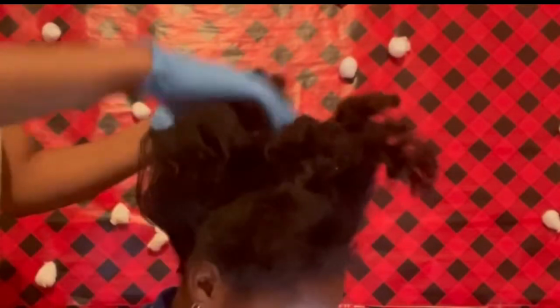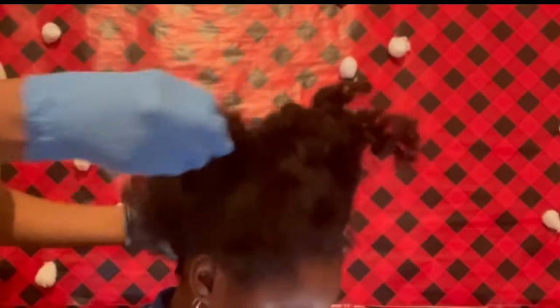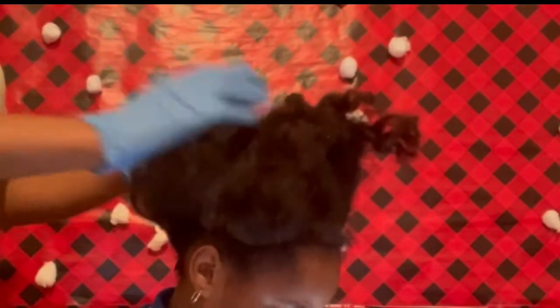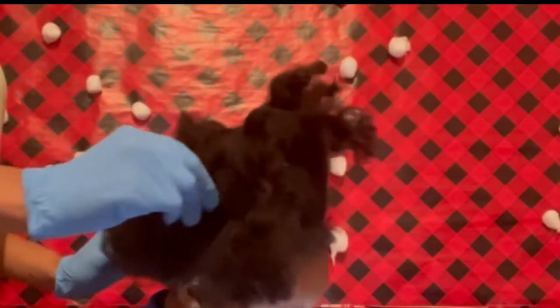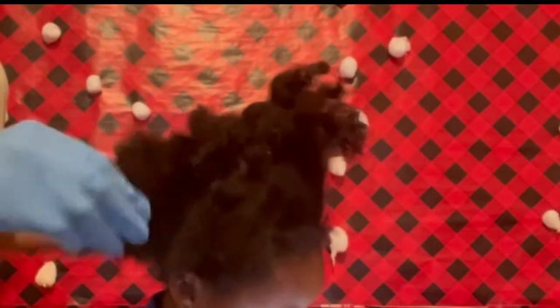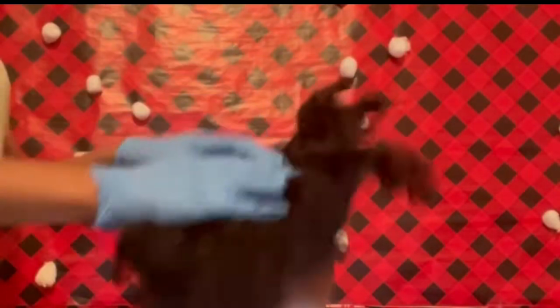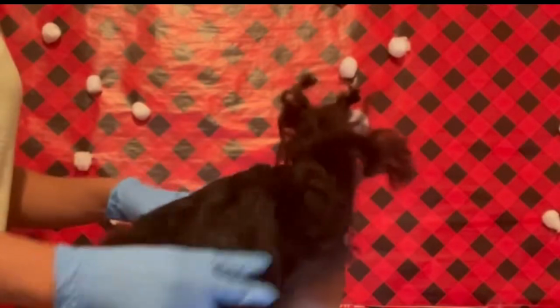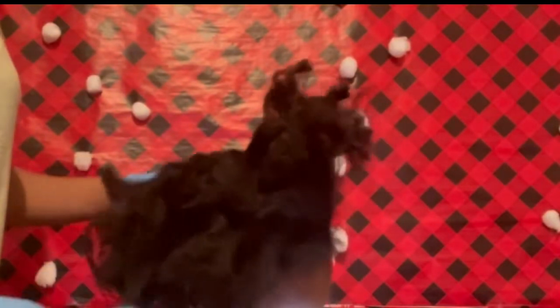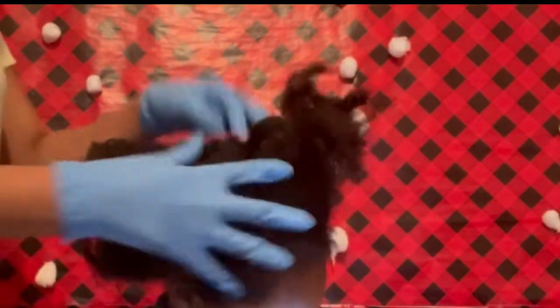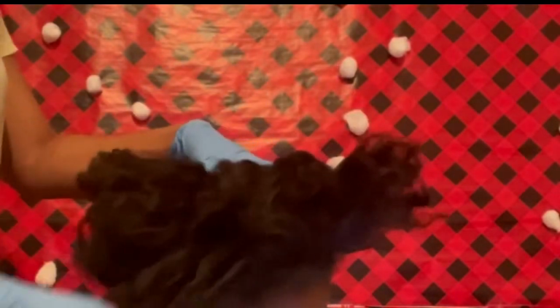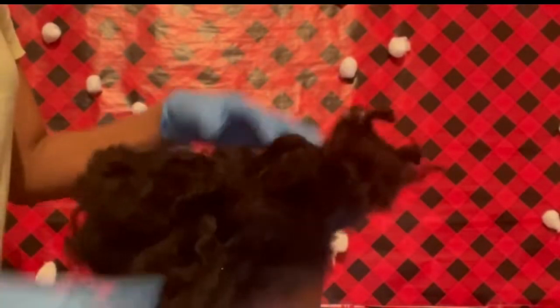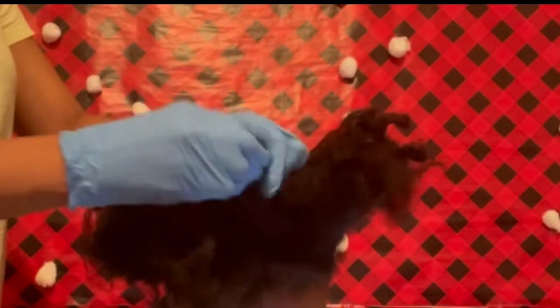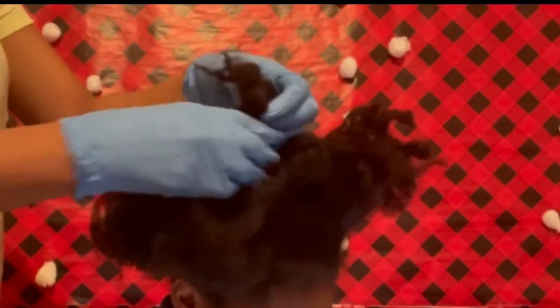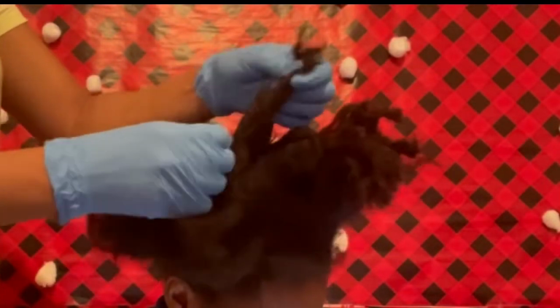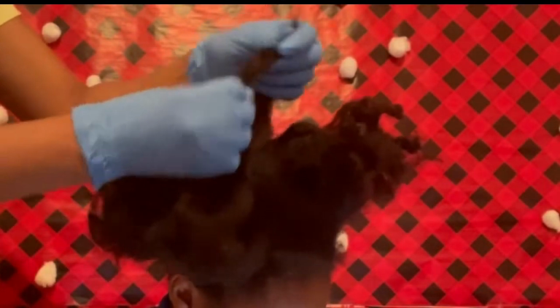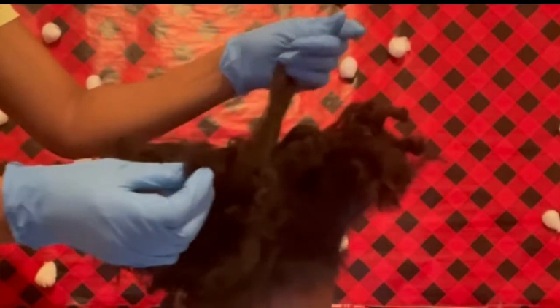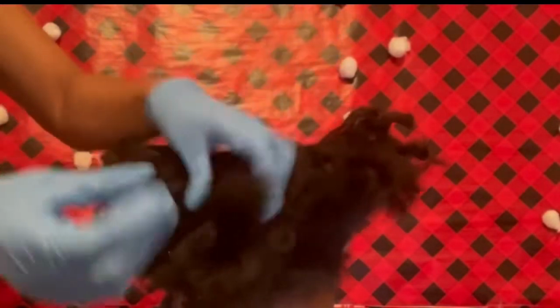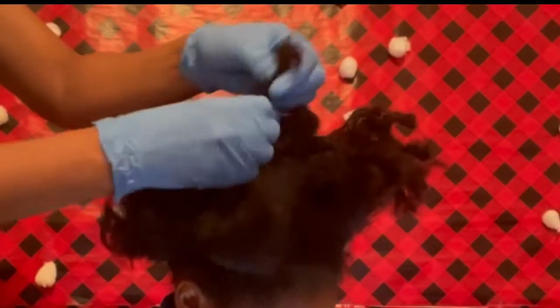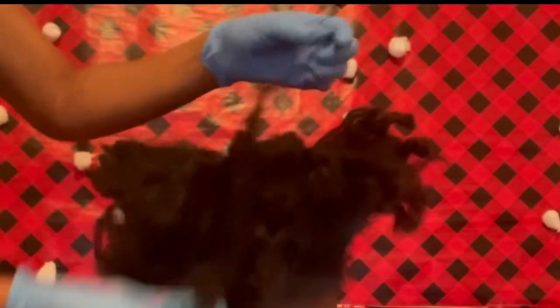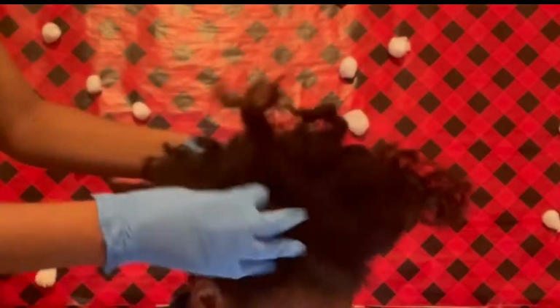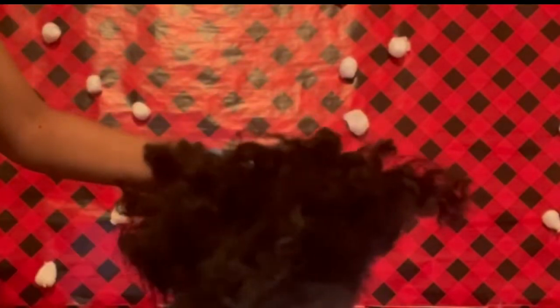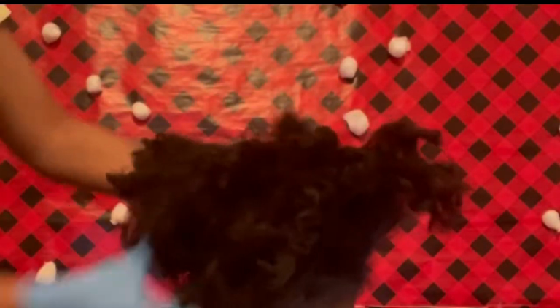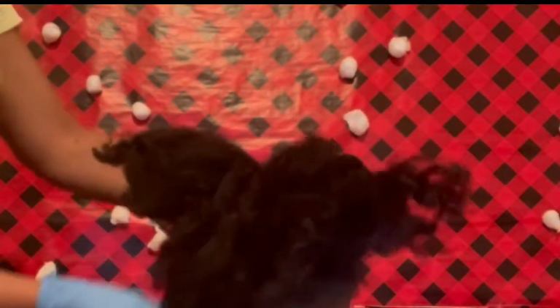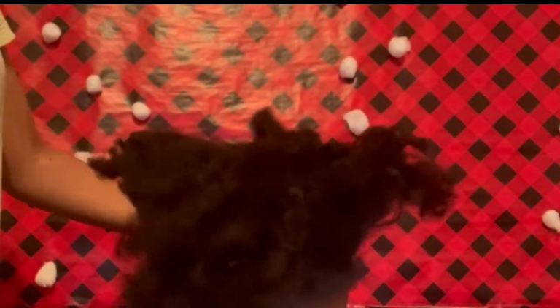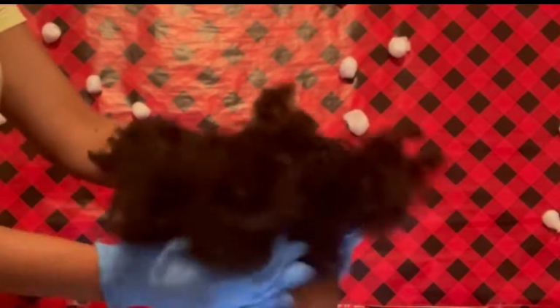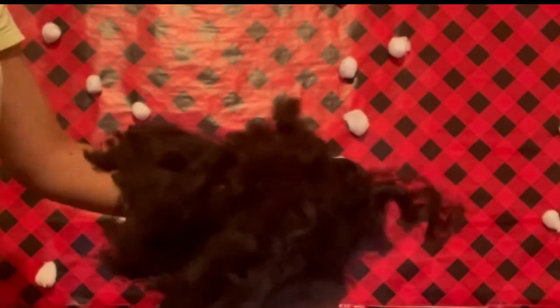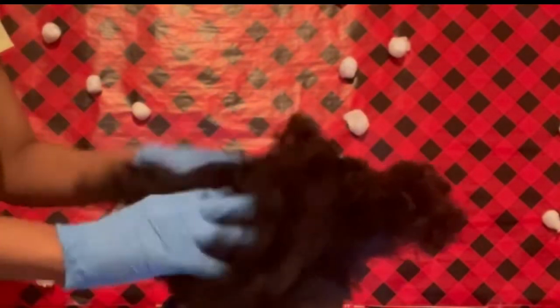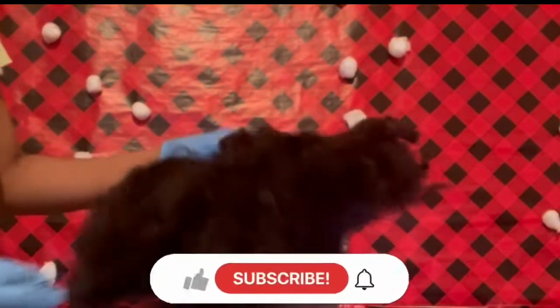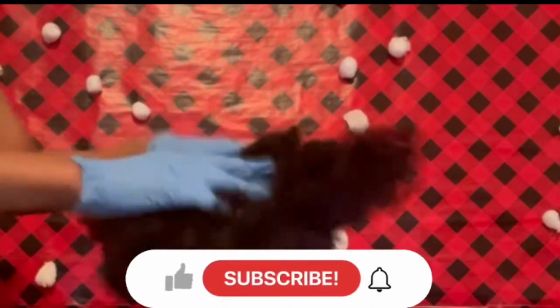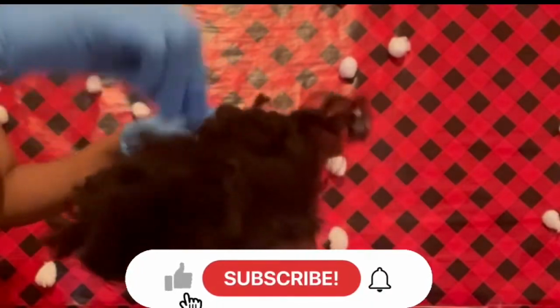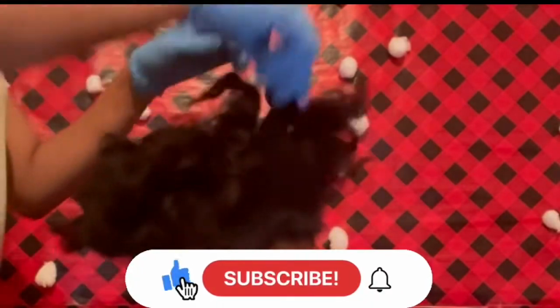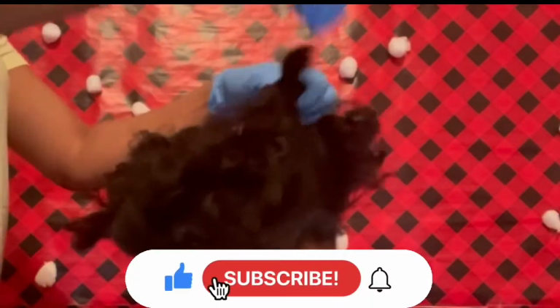The idea right now is just to separate her hair and get it ready for wash day. As far as detangling, I think her hair looks pretty good. If you enjoyed this video so far, please consider pressing that like button.